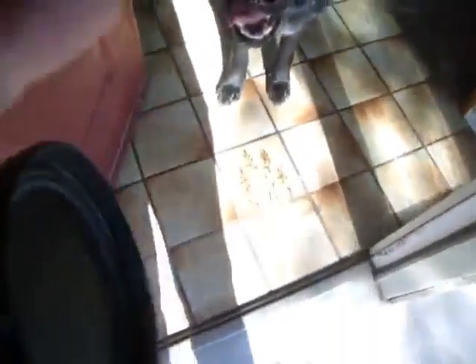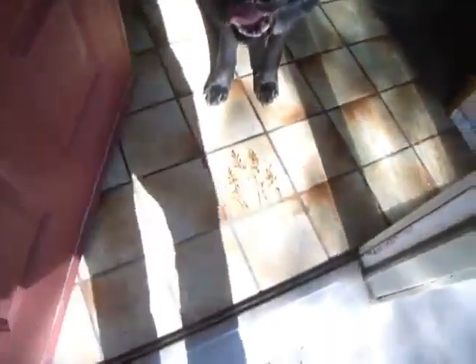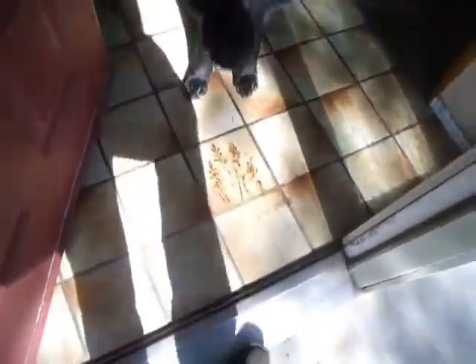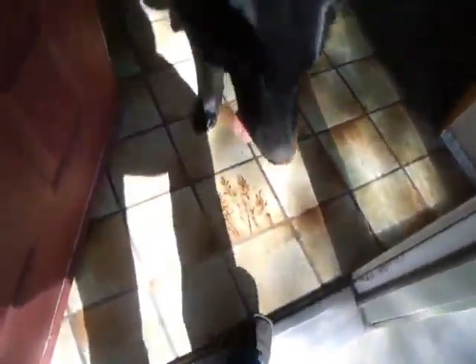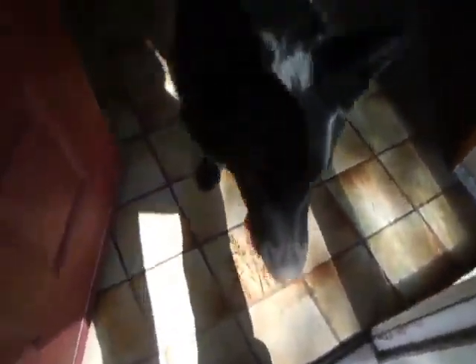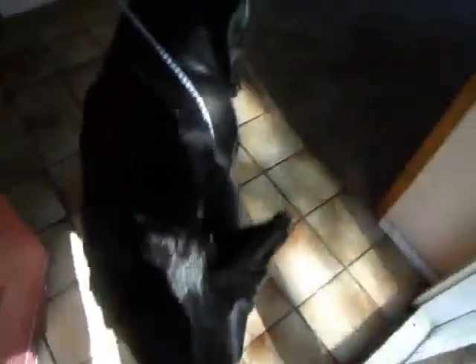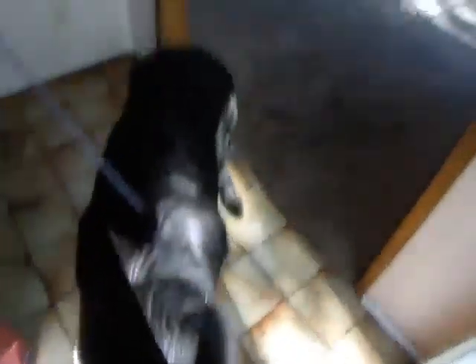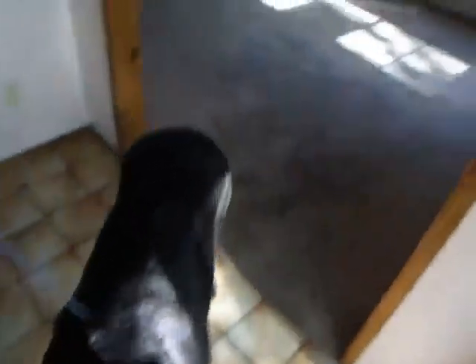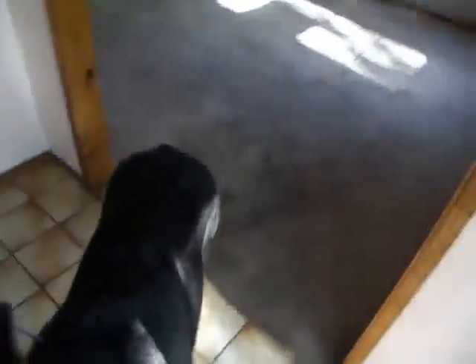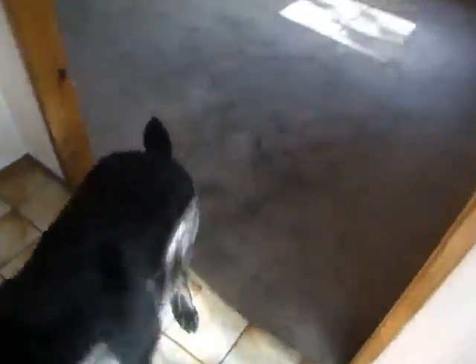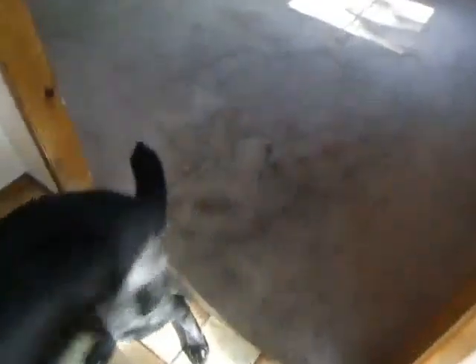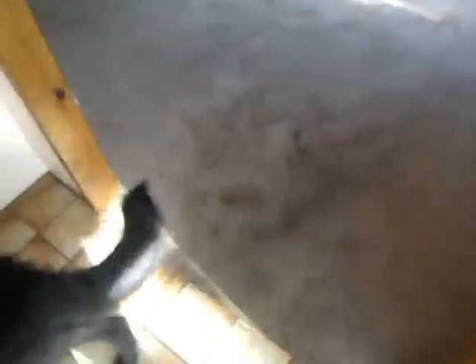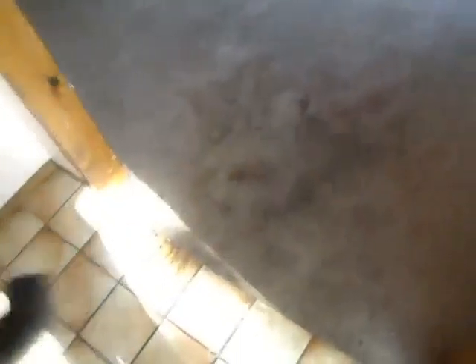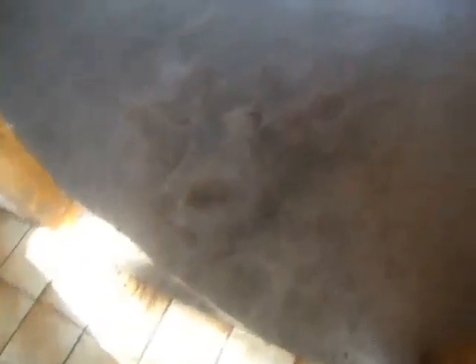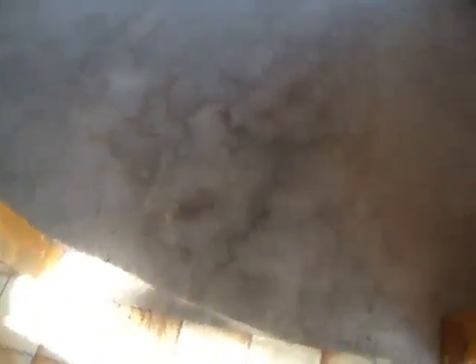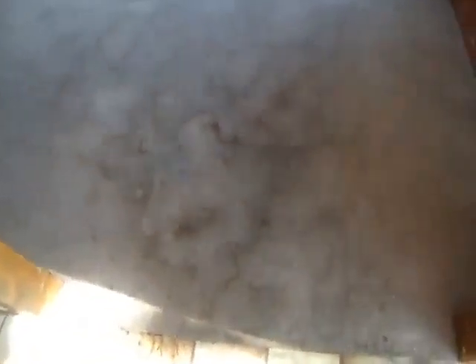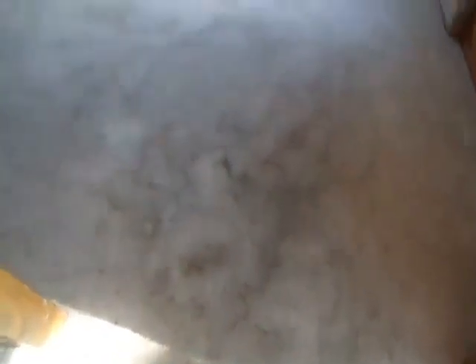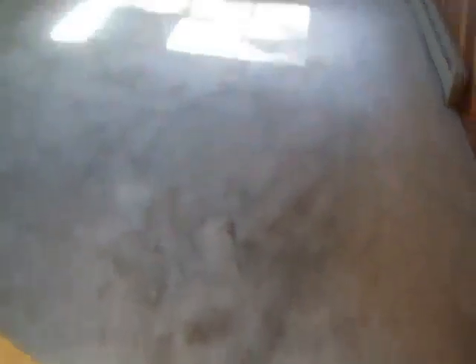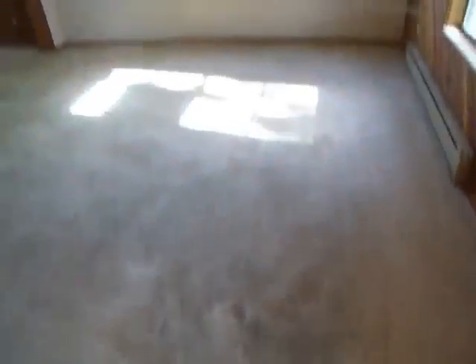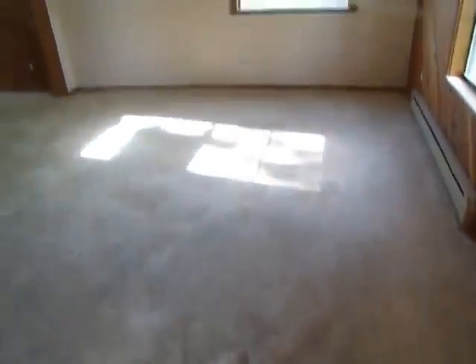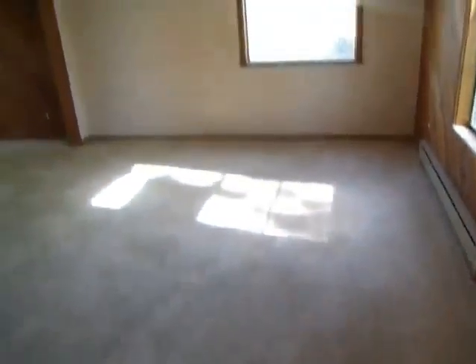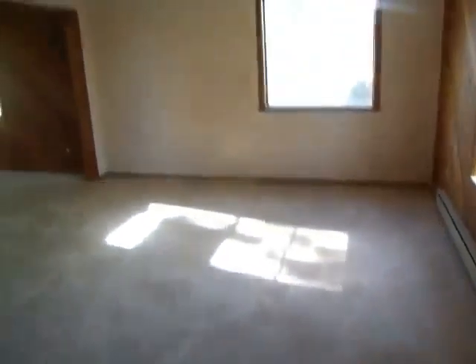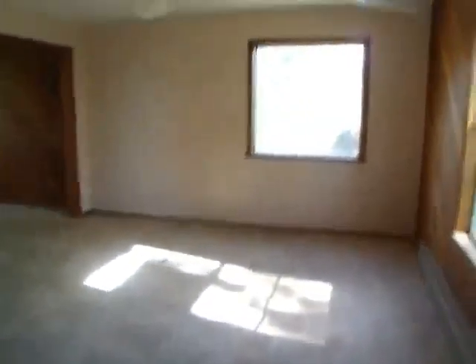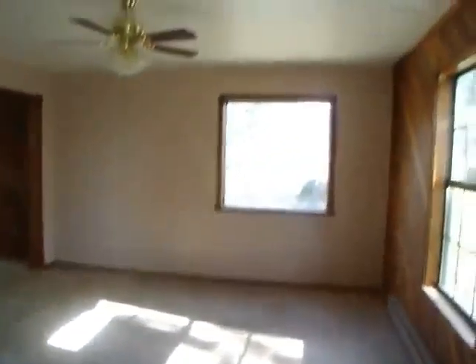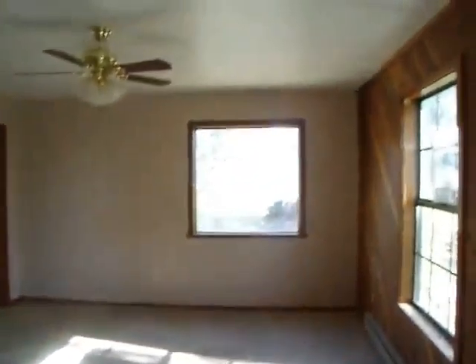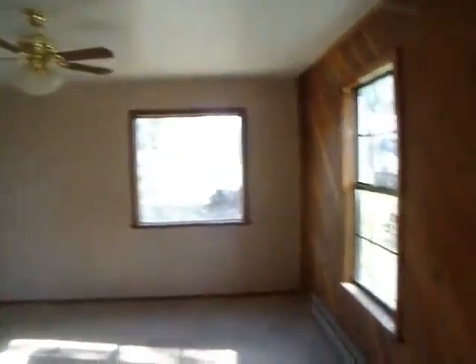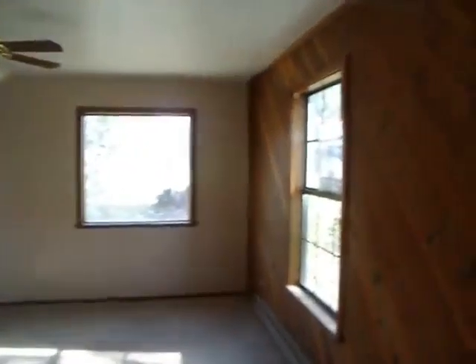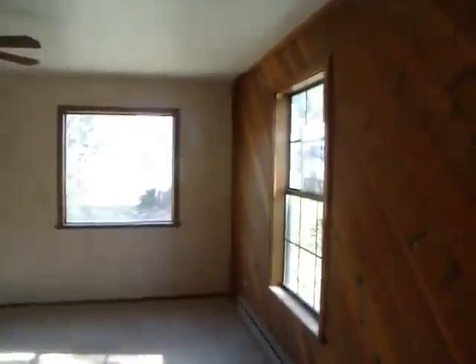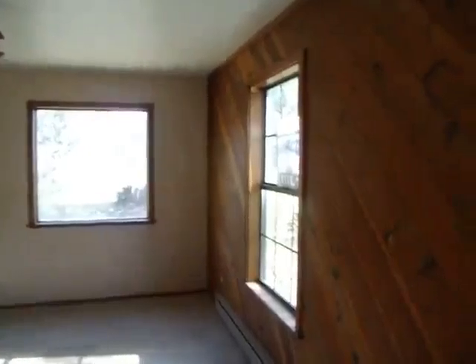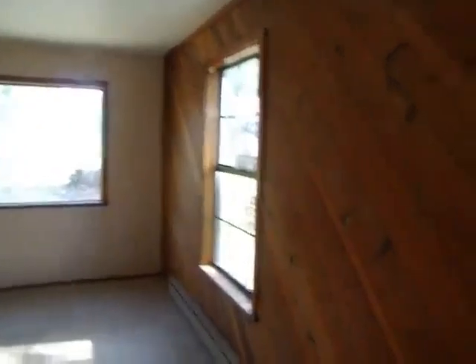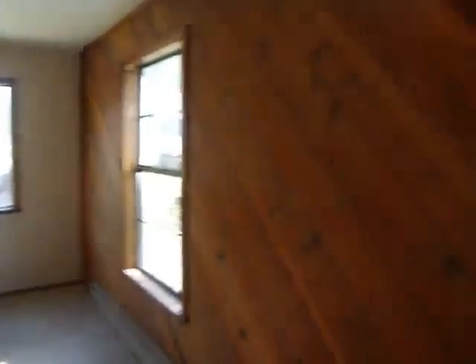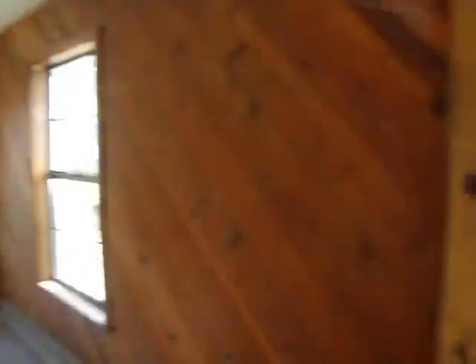Tile entry. There's the carpeting. Doesn't need new carpet. Living room.